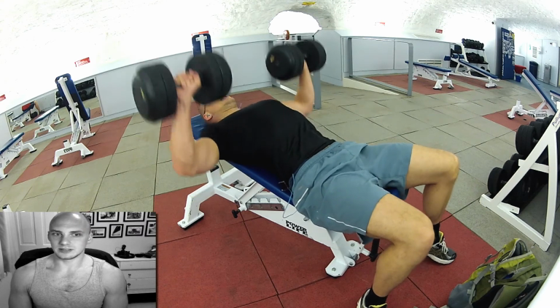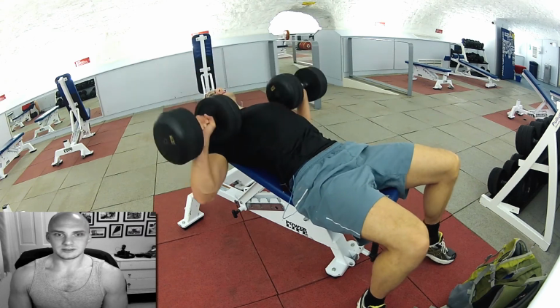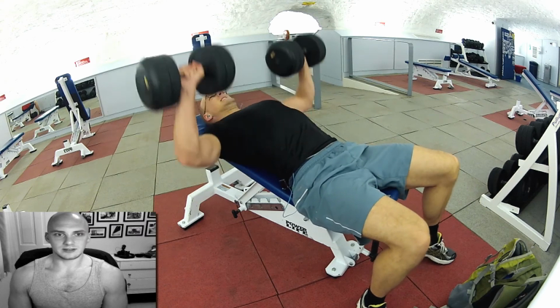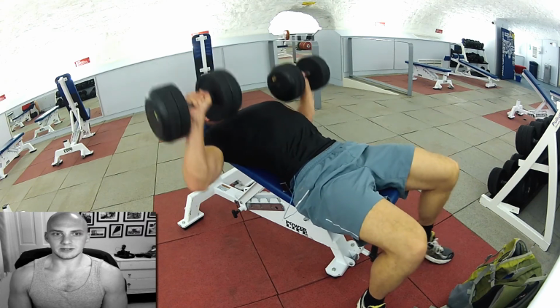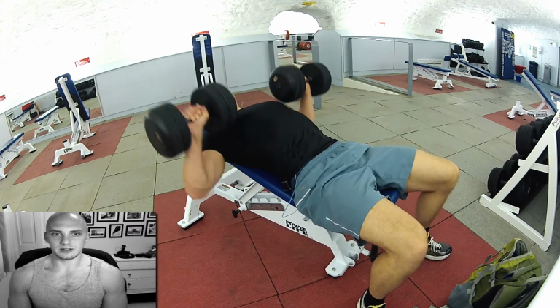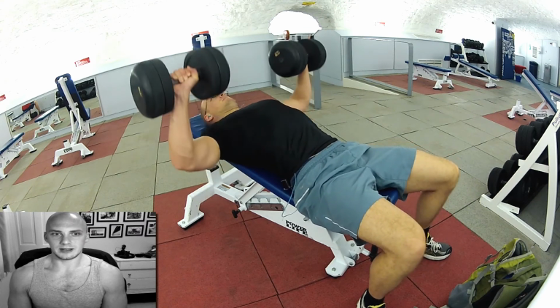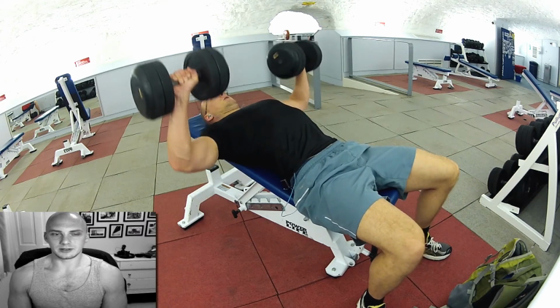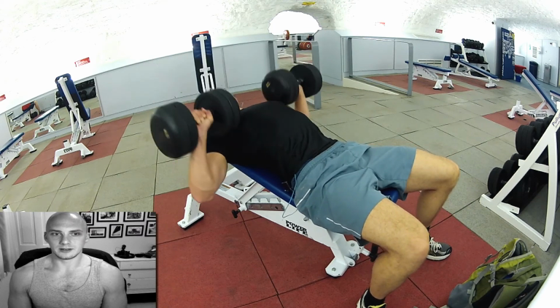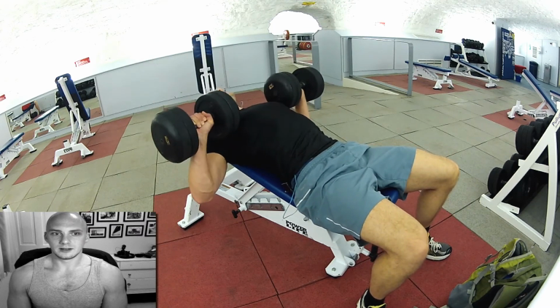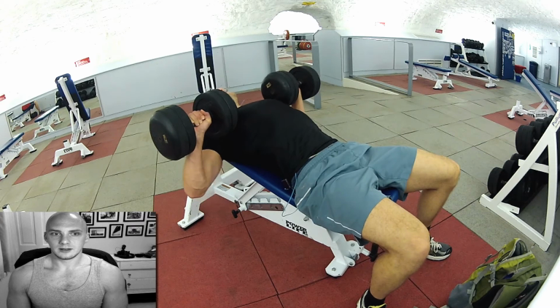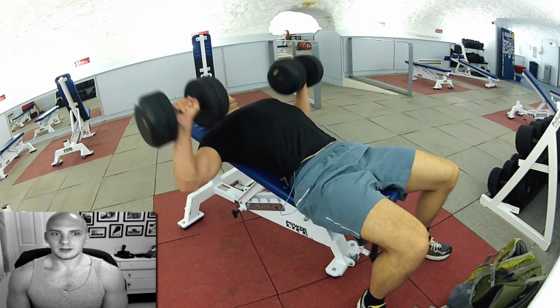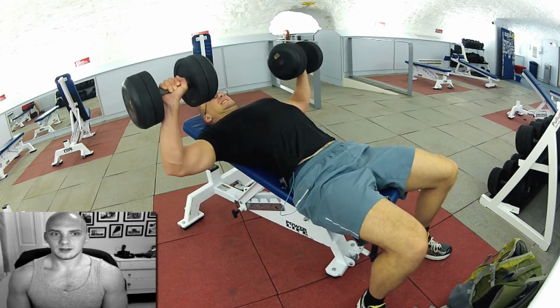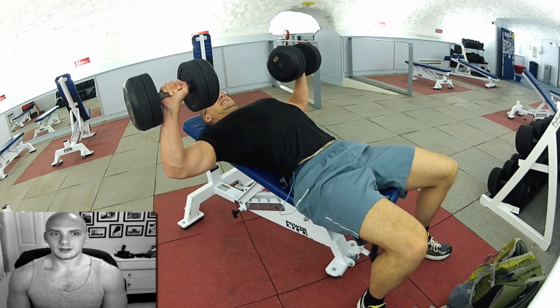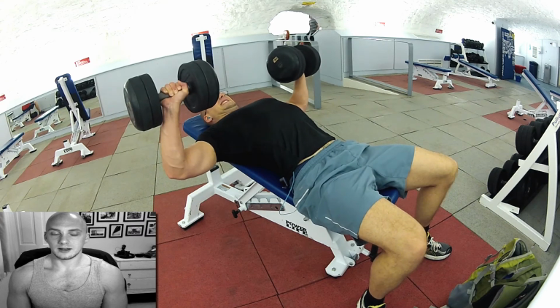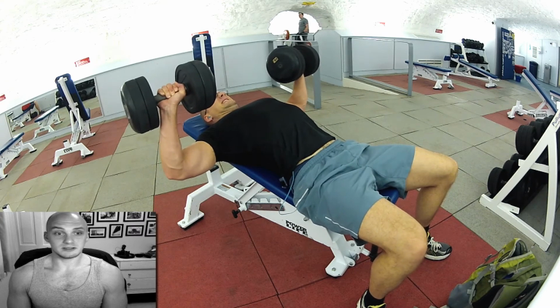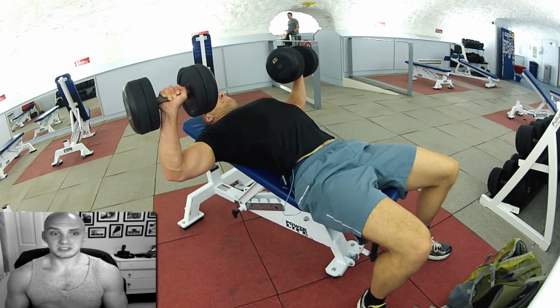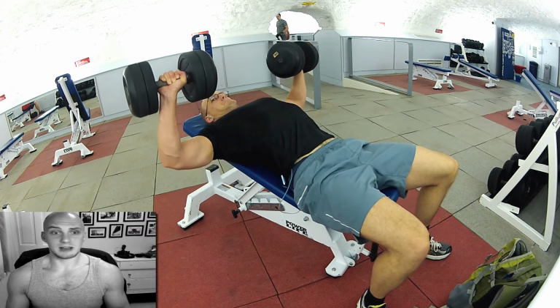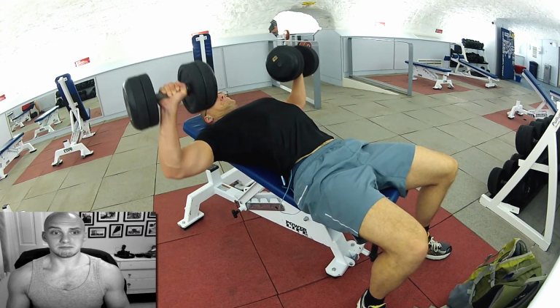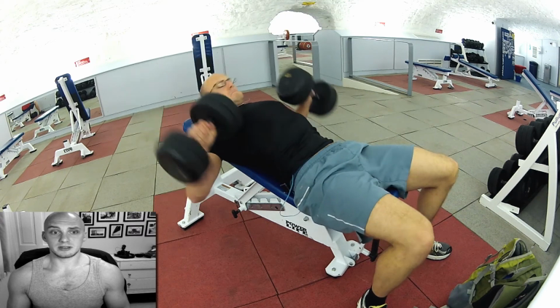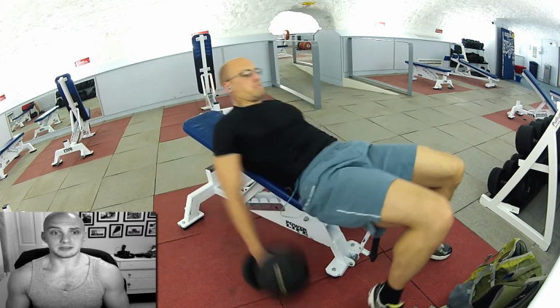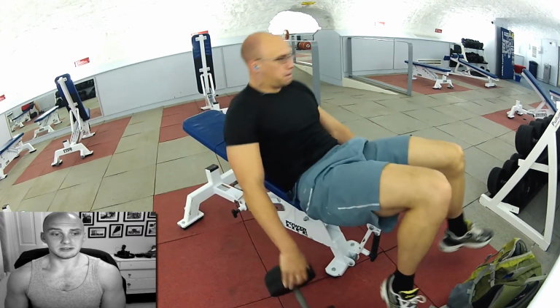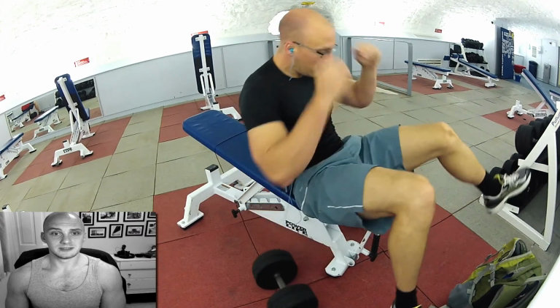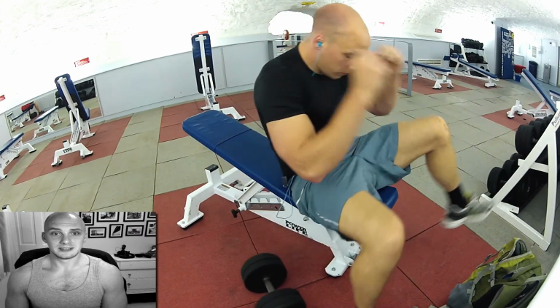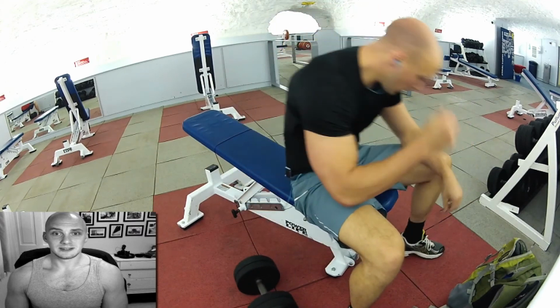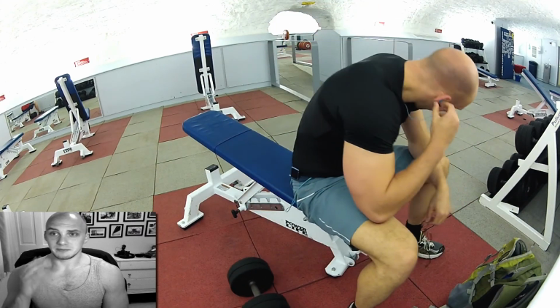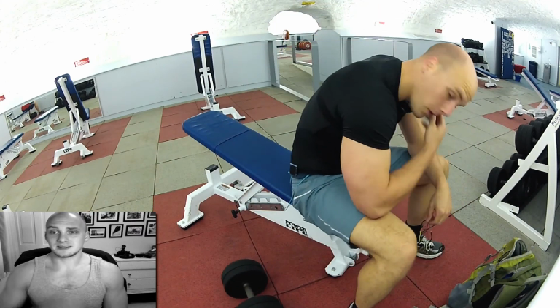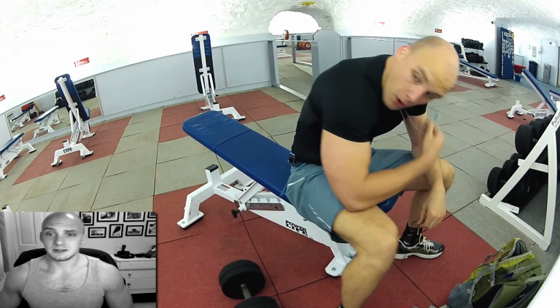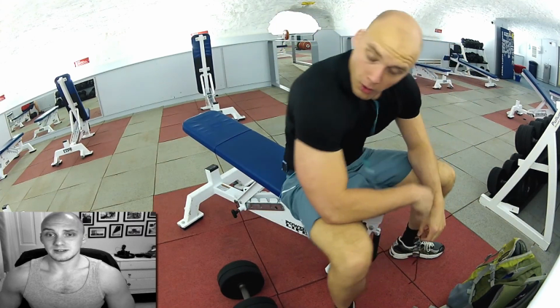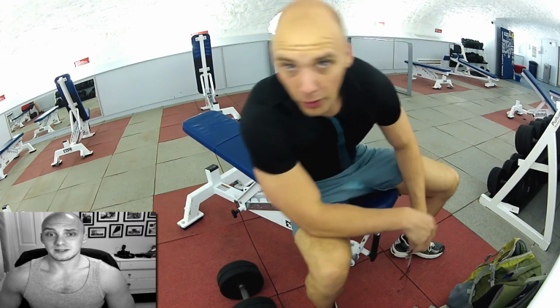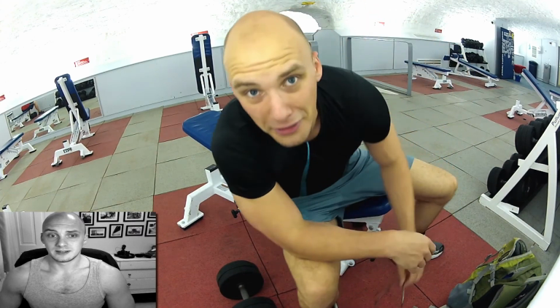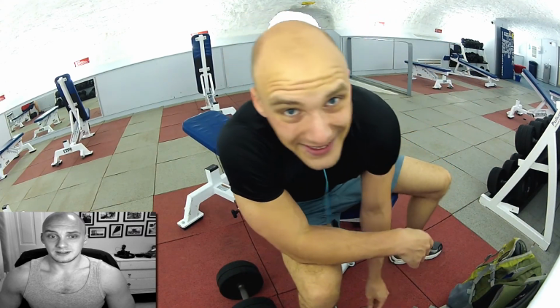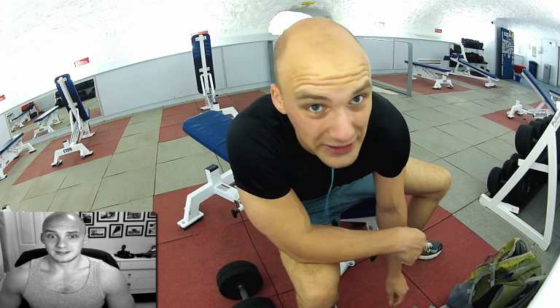Here every single rep is absolutely killing. And look — just nothing happening, nothing happening, you just can't do it. Now that is failure.